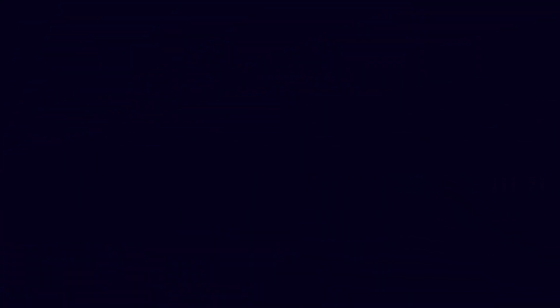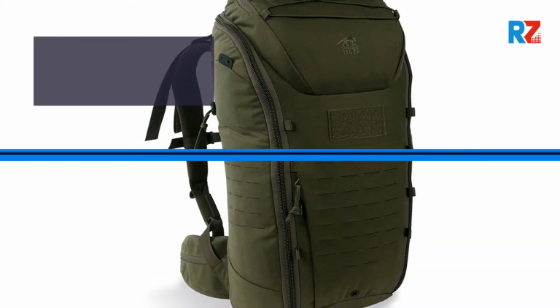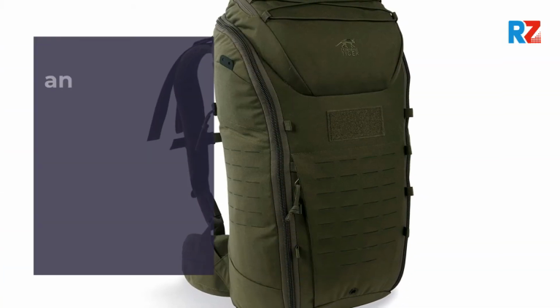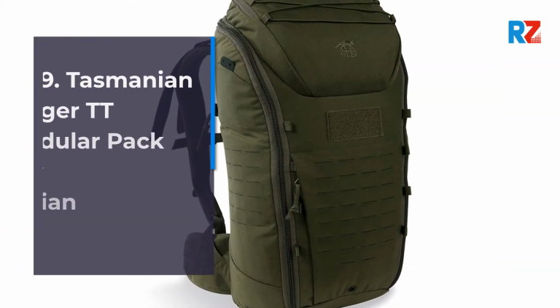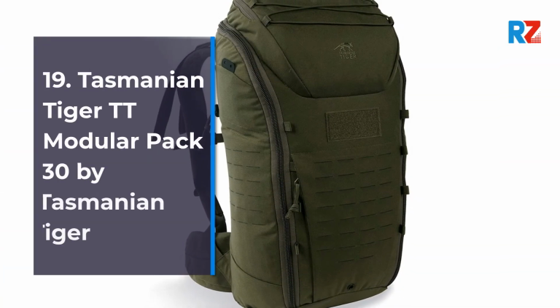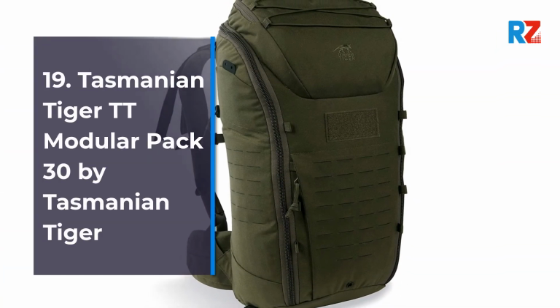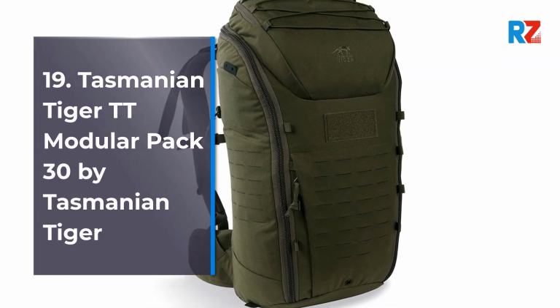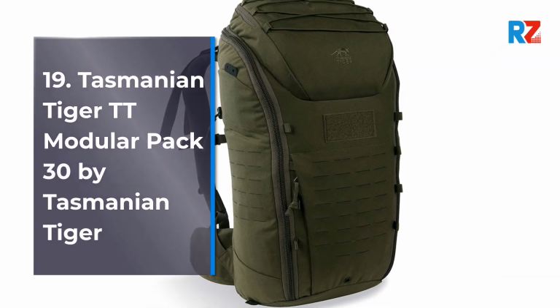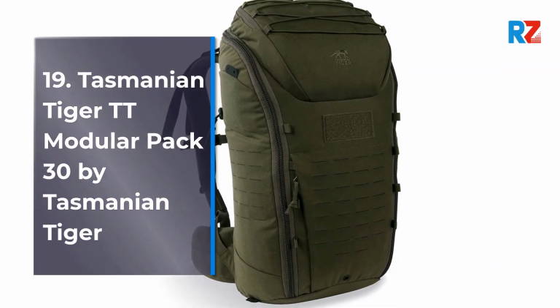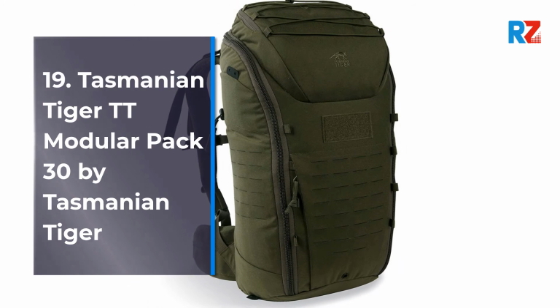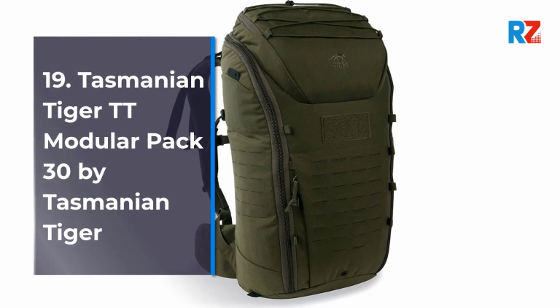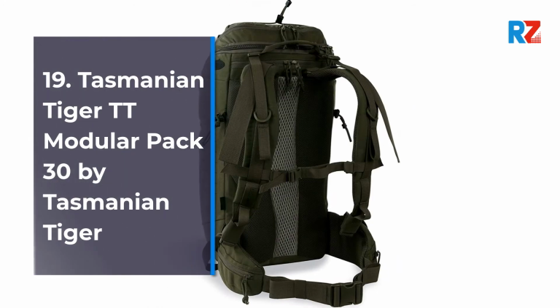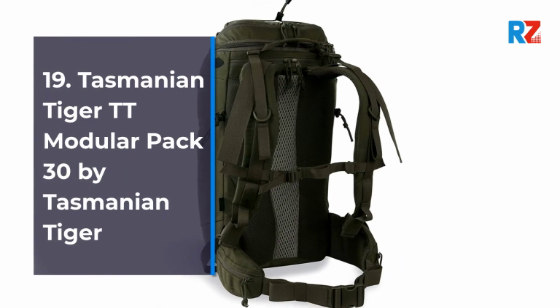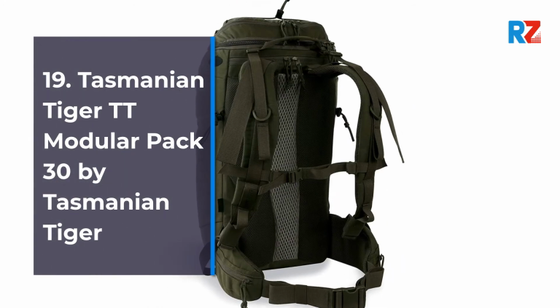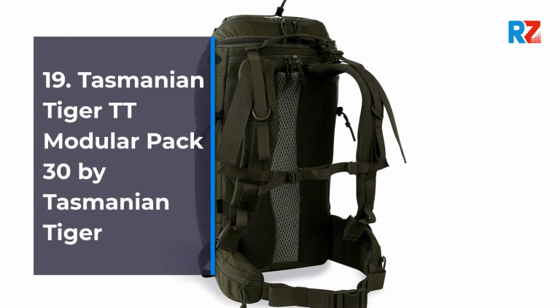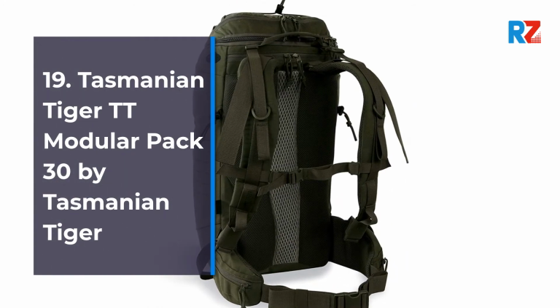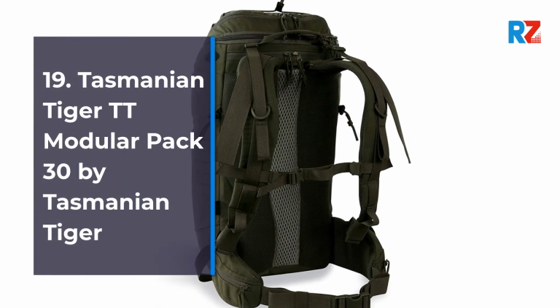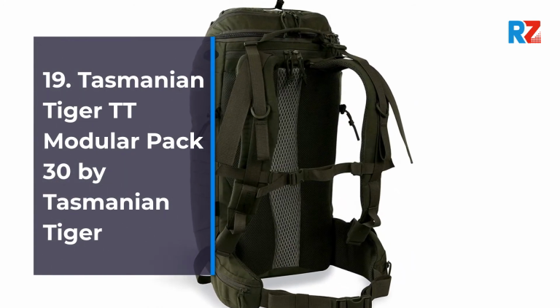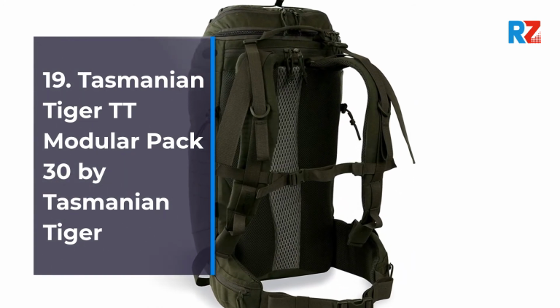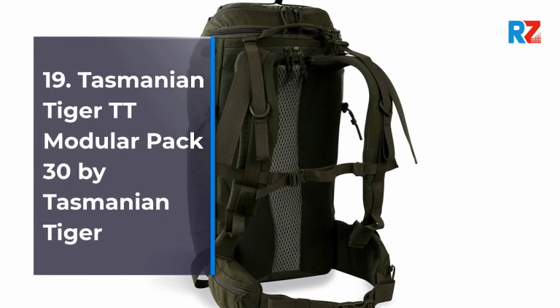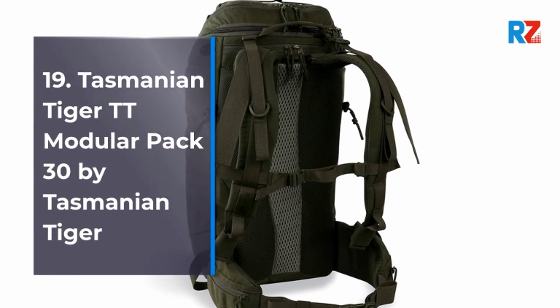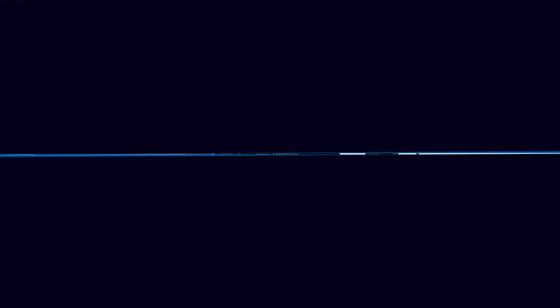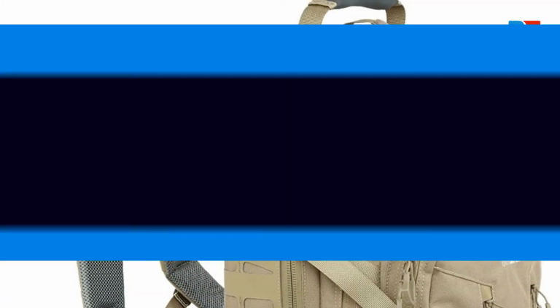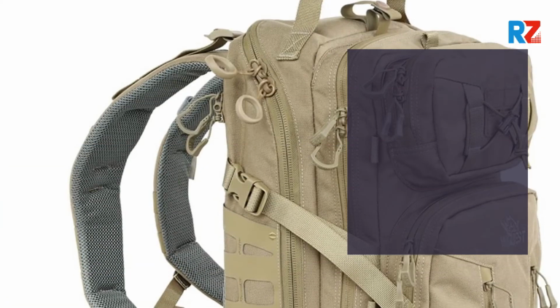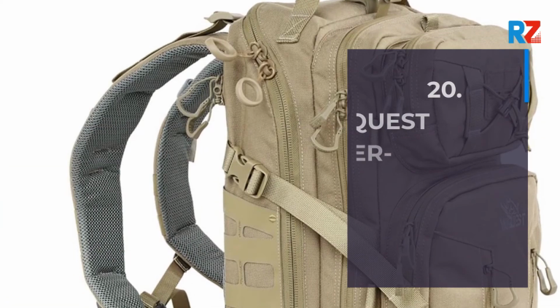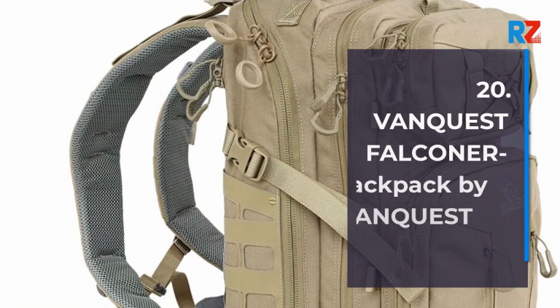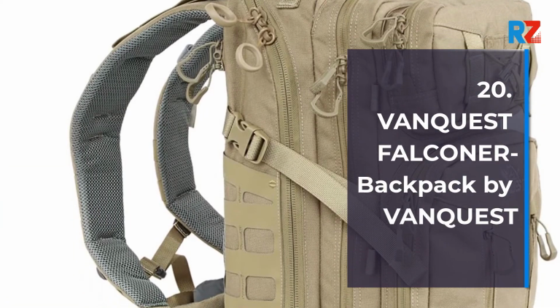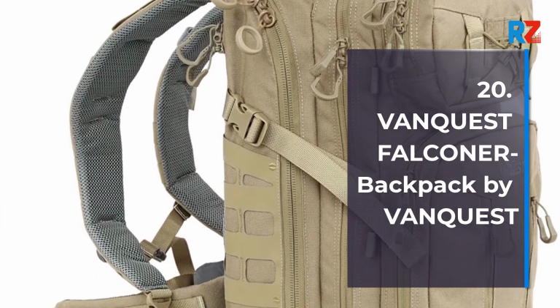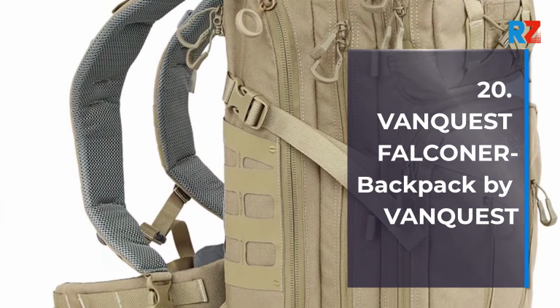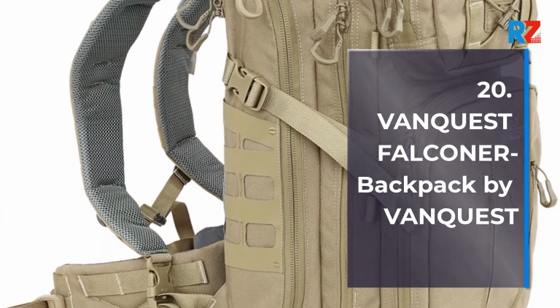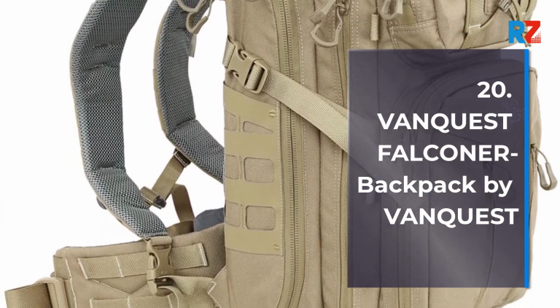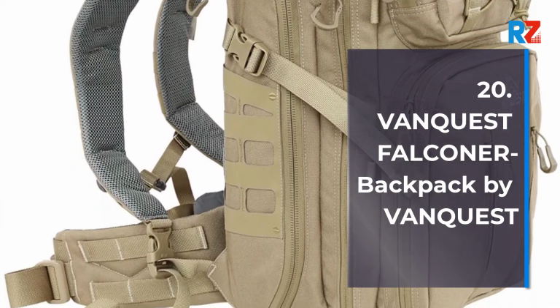Number 19: Tasmanian Tiger TT Modular Pack 30 by Tasmanian Tiger. Number 20: Vanquest Falconer 30 backpack by Vanquest.